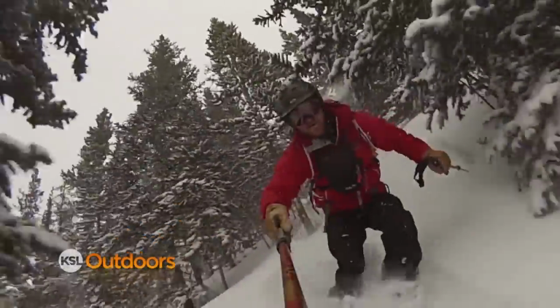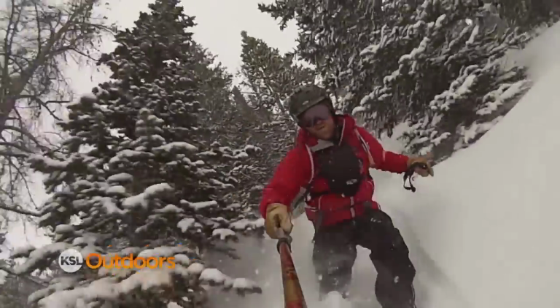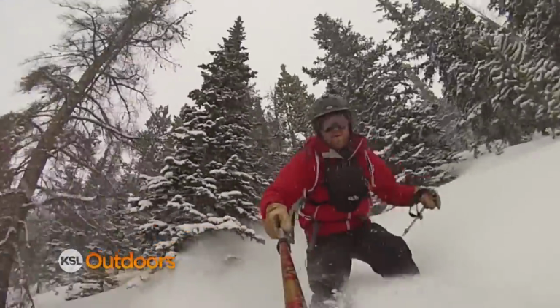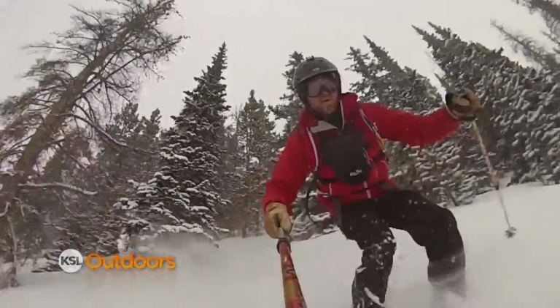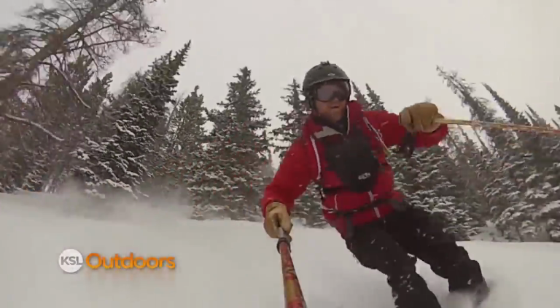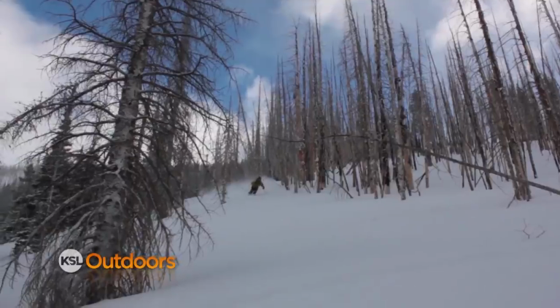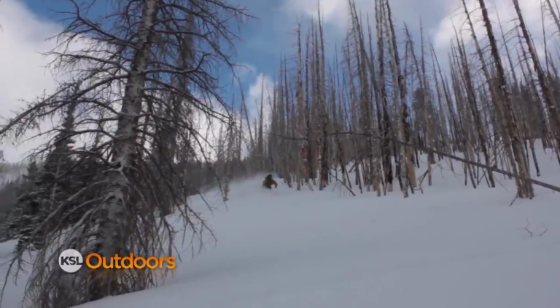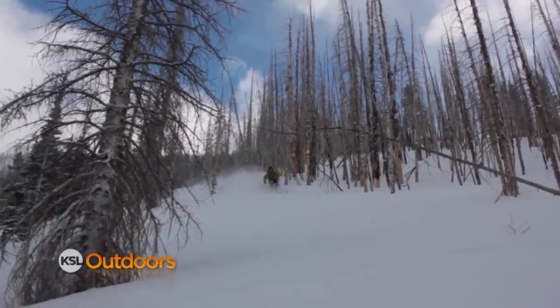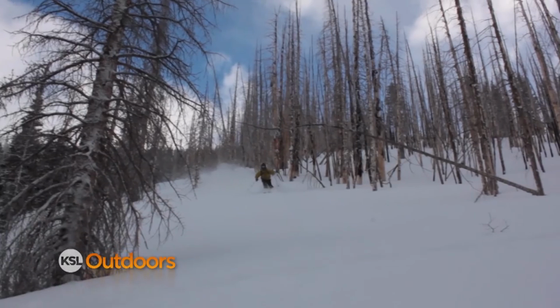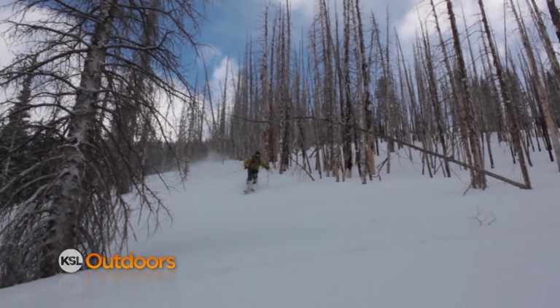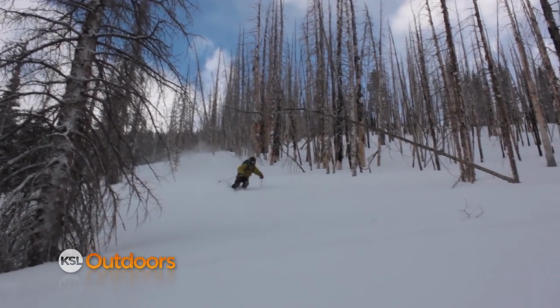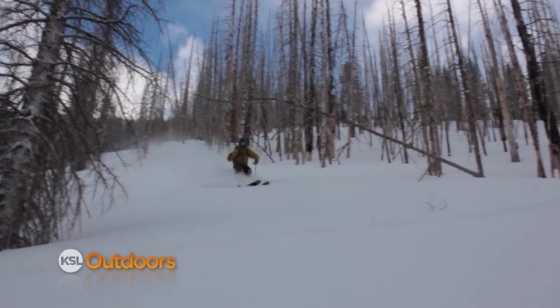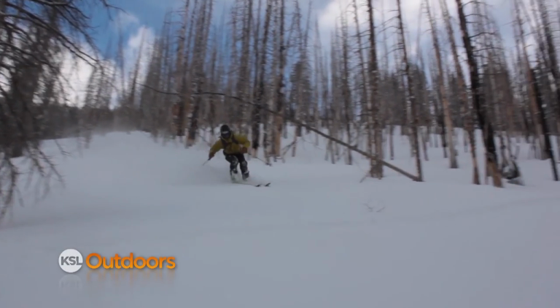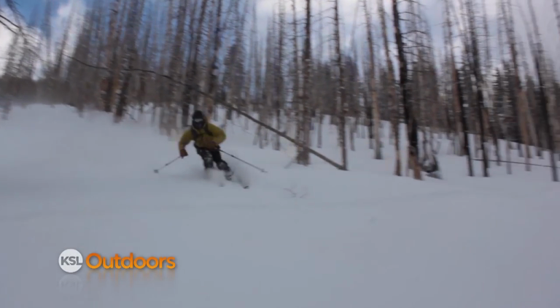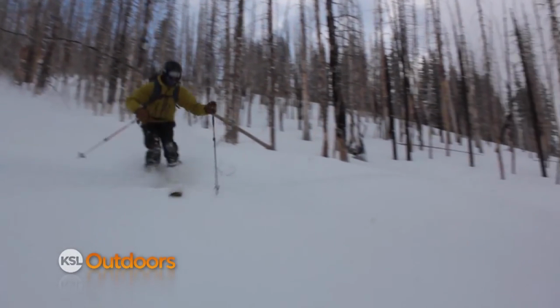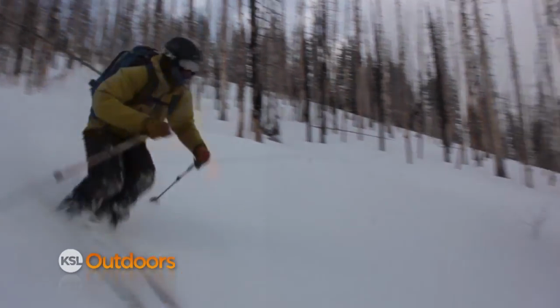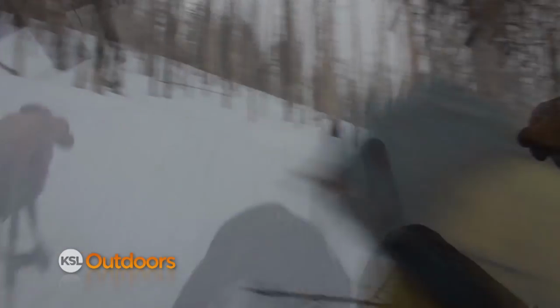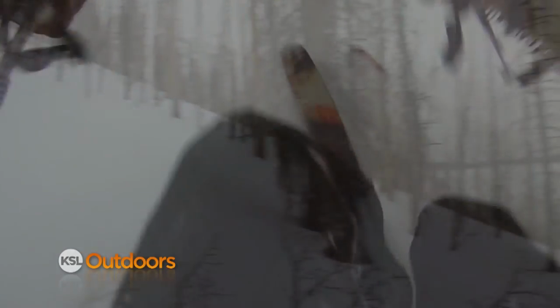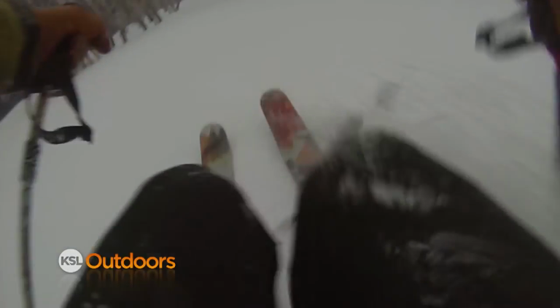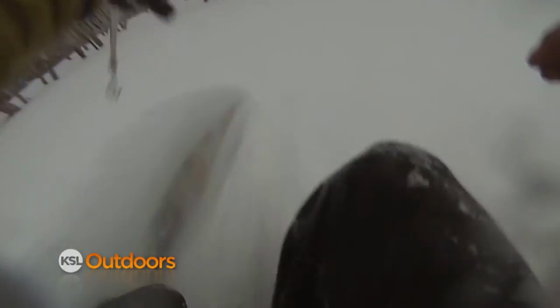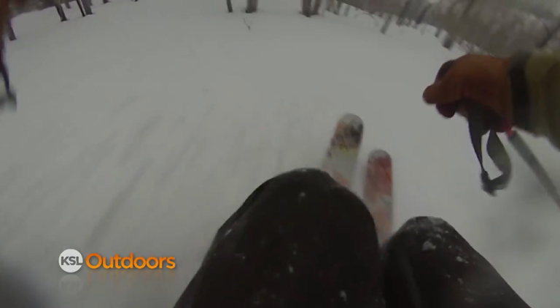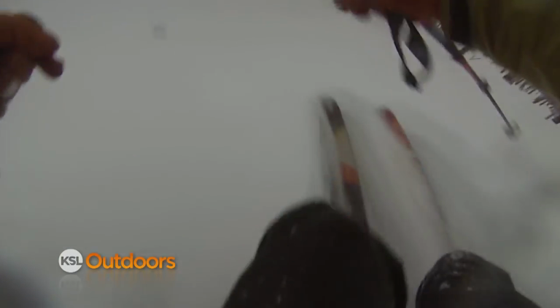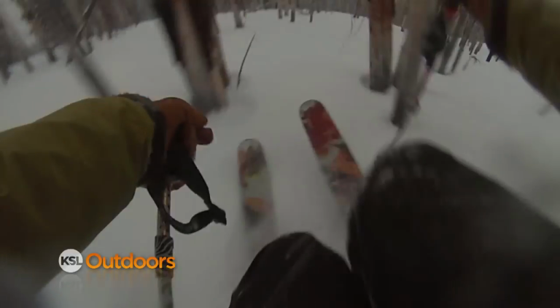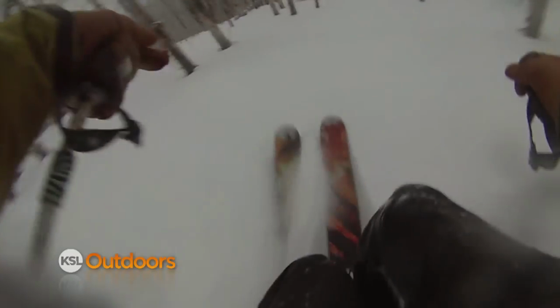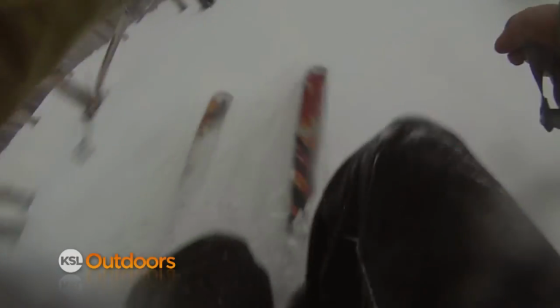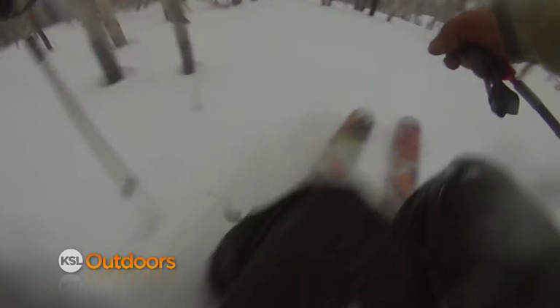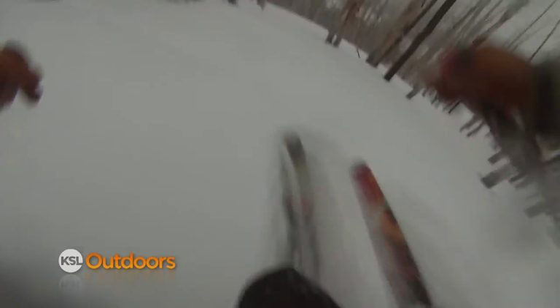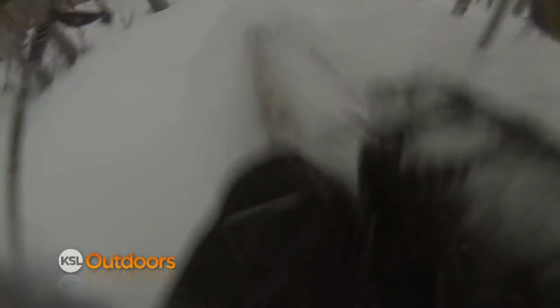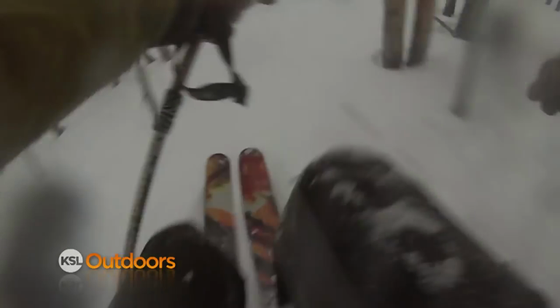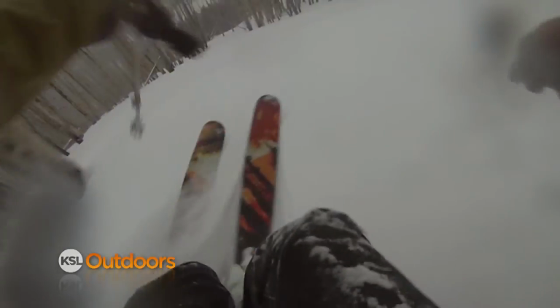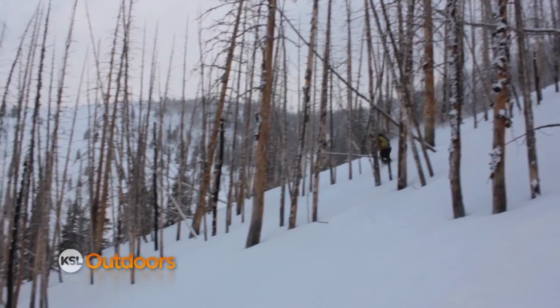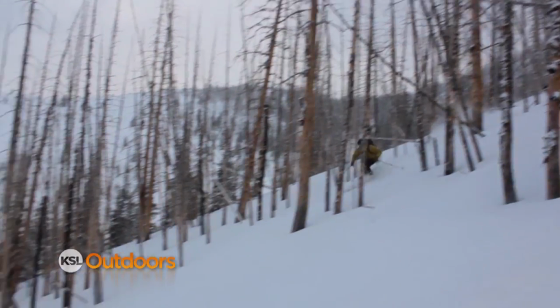The skiing was phenomenal — a nice pitch through some burnt-out glades and pine trees, really surfy snow. We kind of played around with it, skidded around, skied fast.